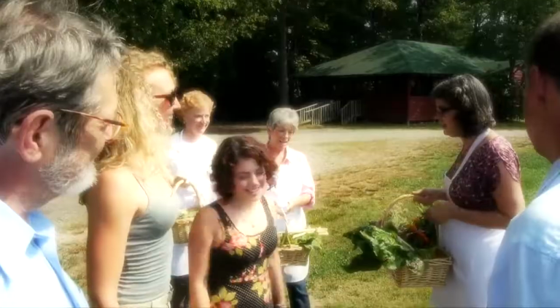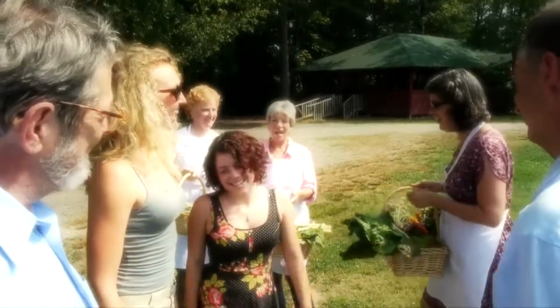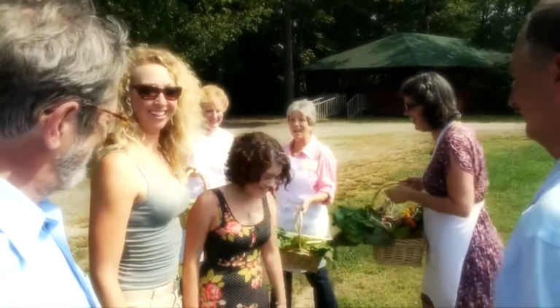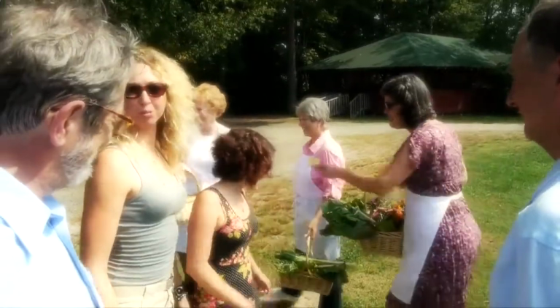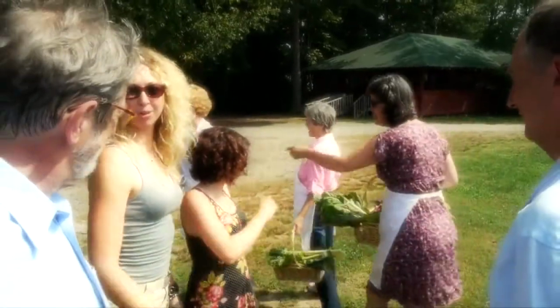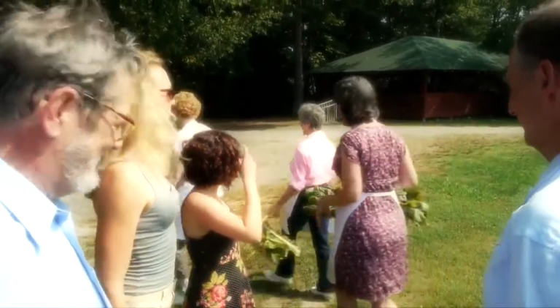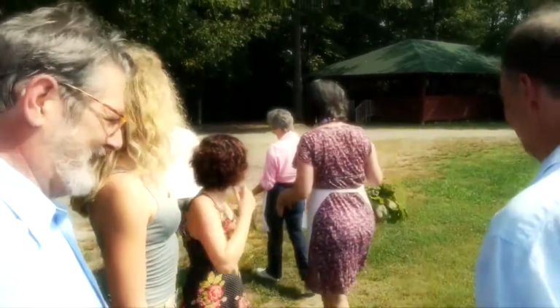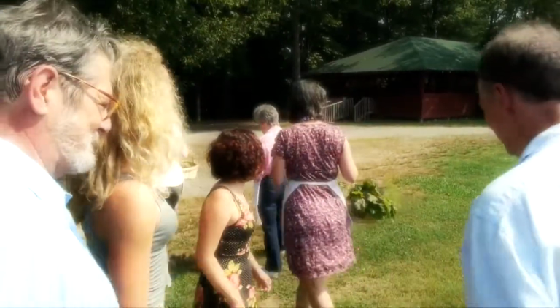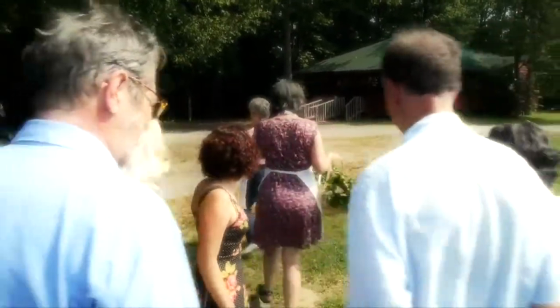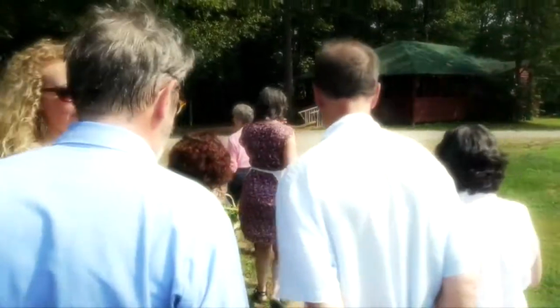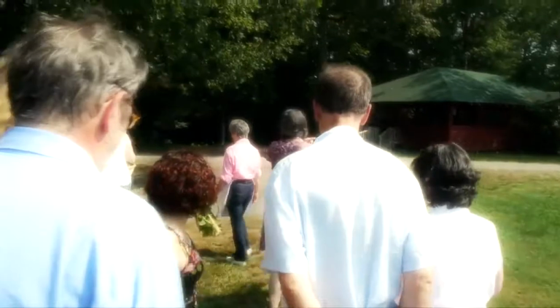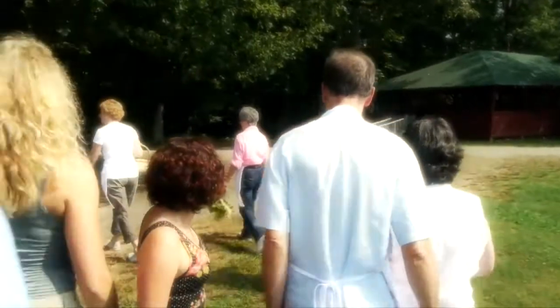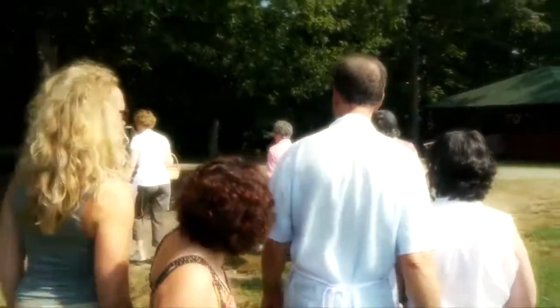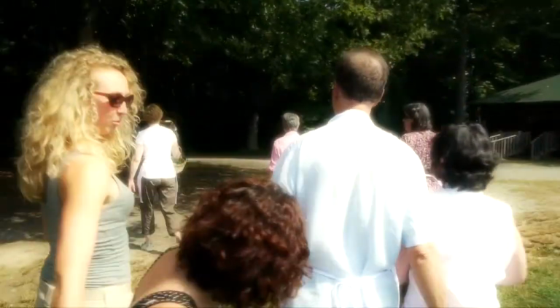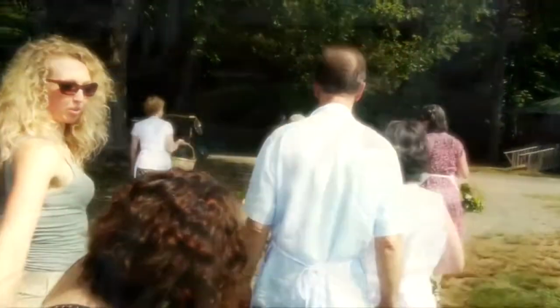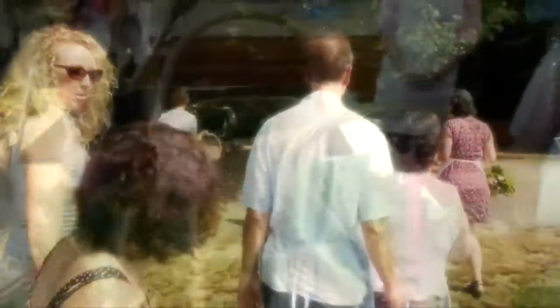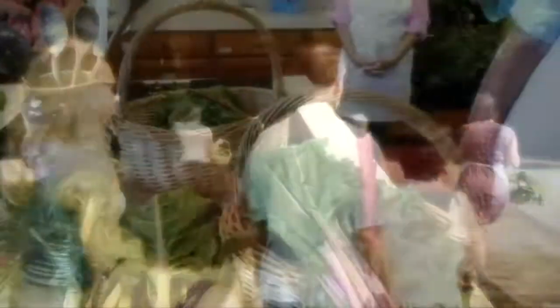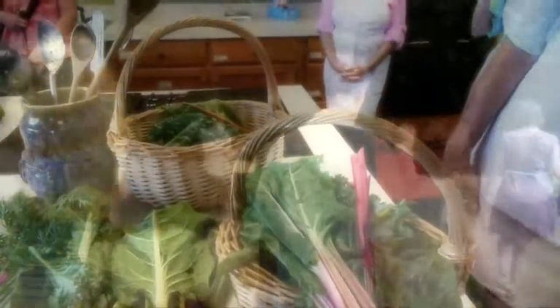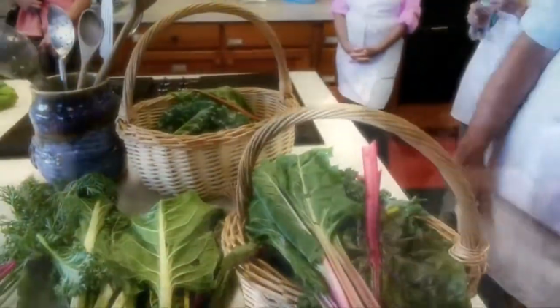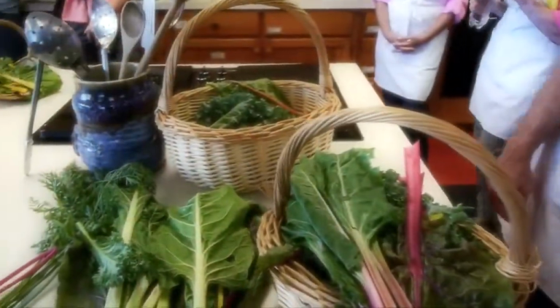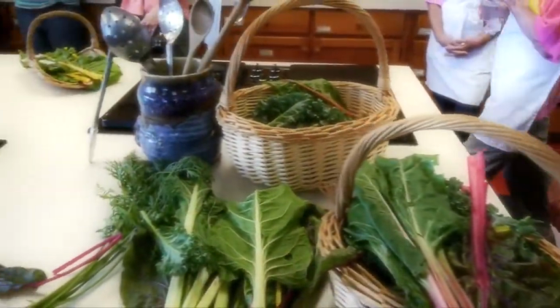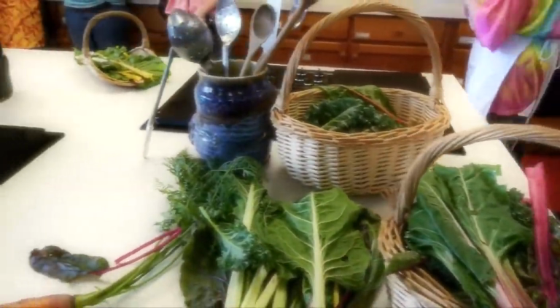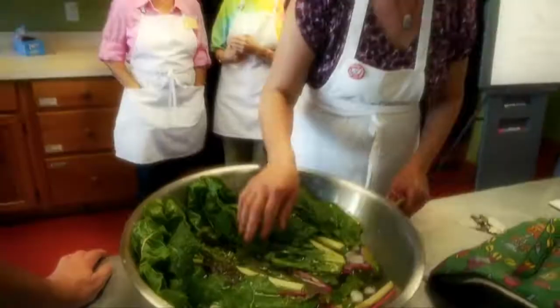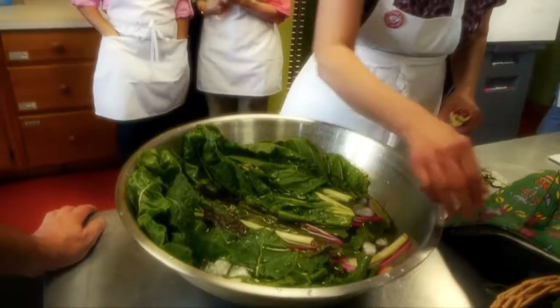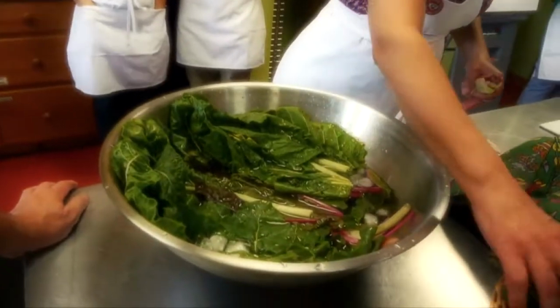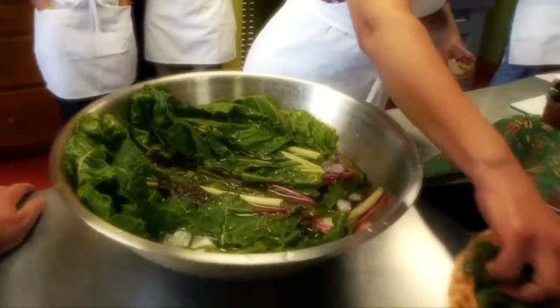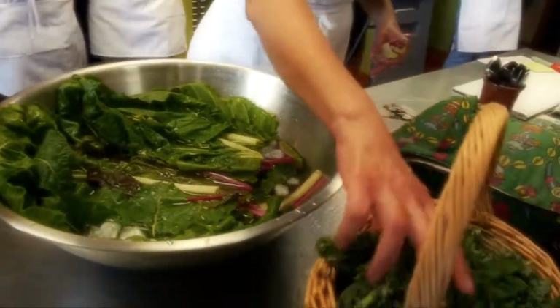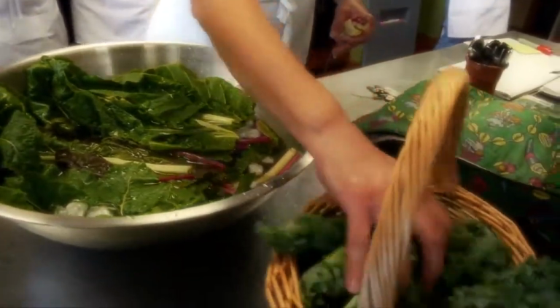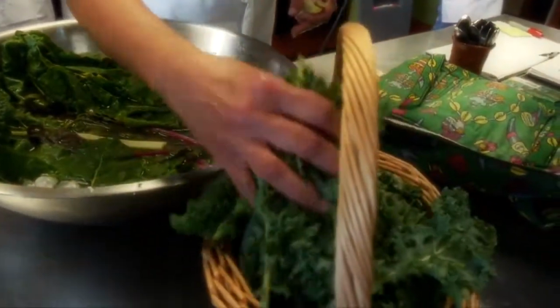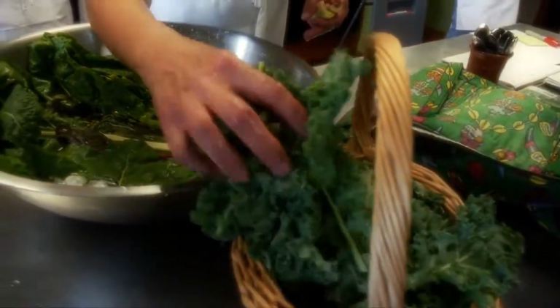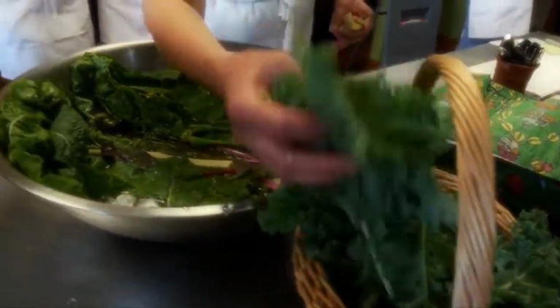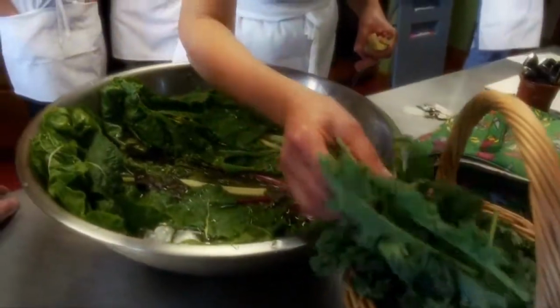Folks are picking stuff now. Can we go check it out? Yeah, let's go see what they're finding in the garden today. The kale has a flavor that's much more robust than chard.